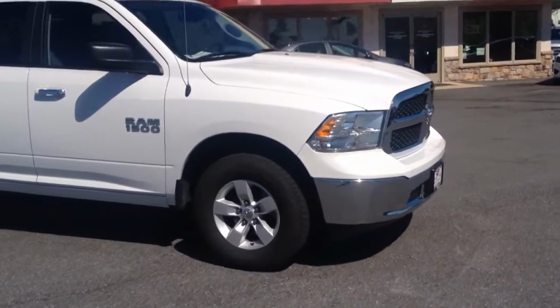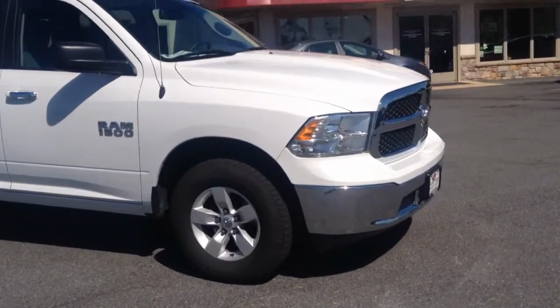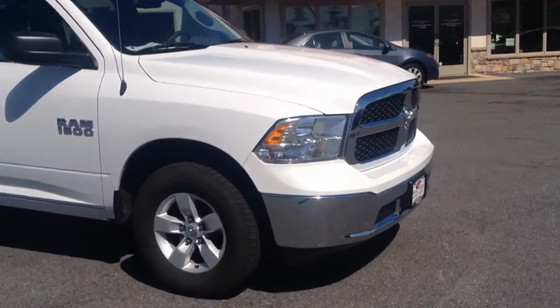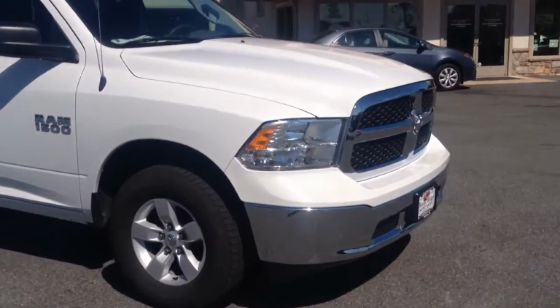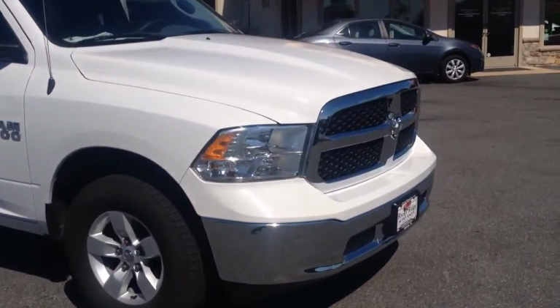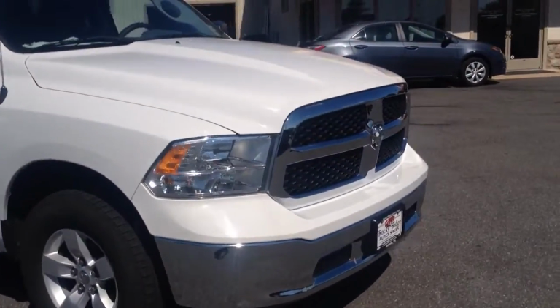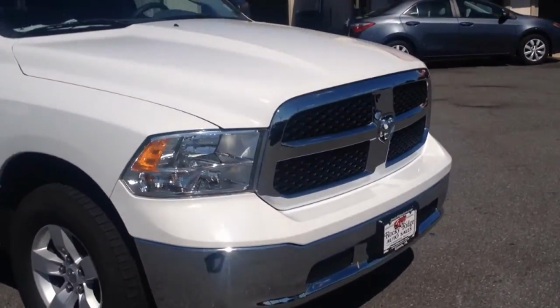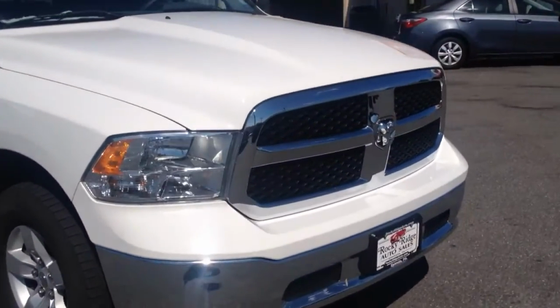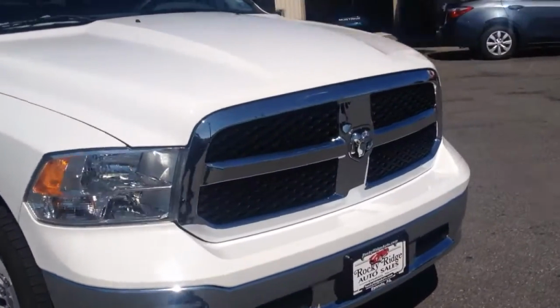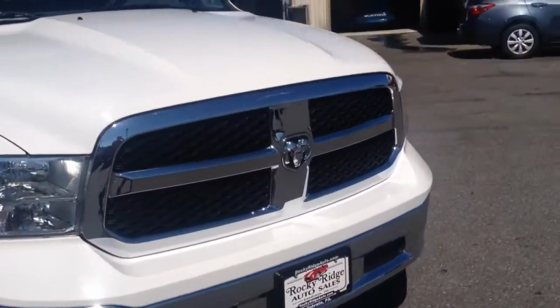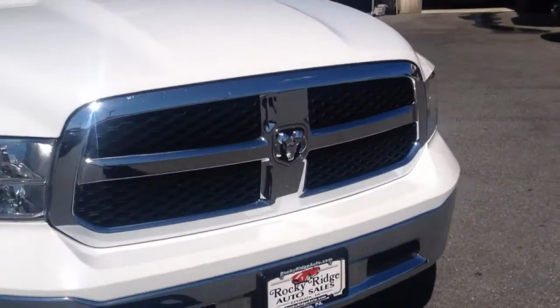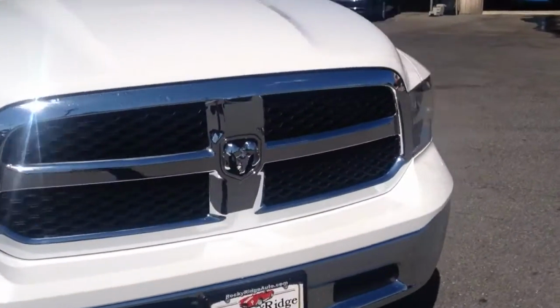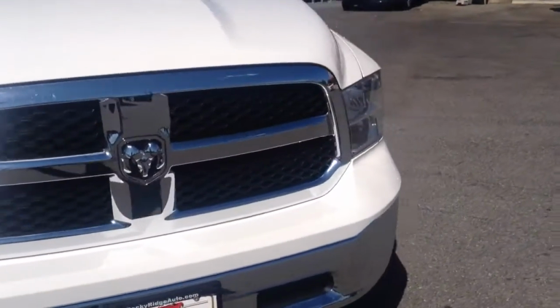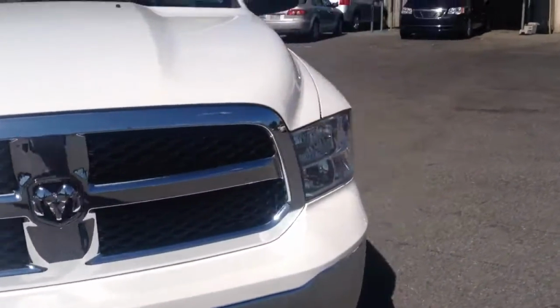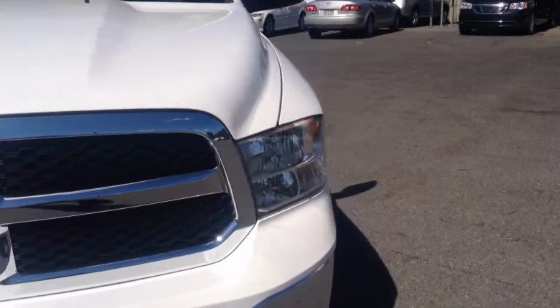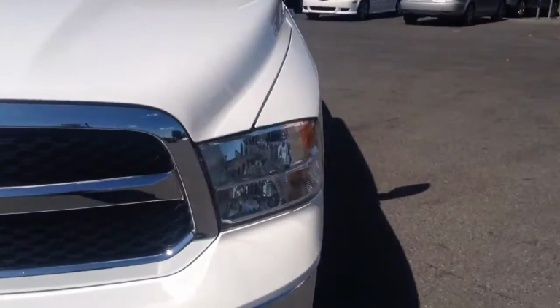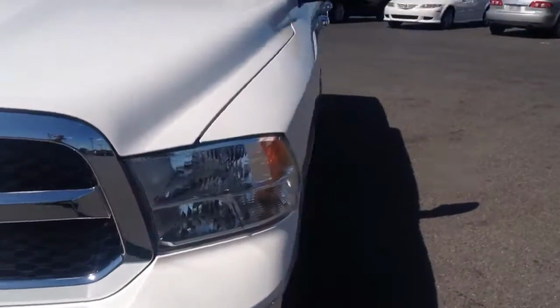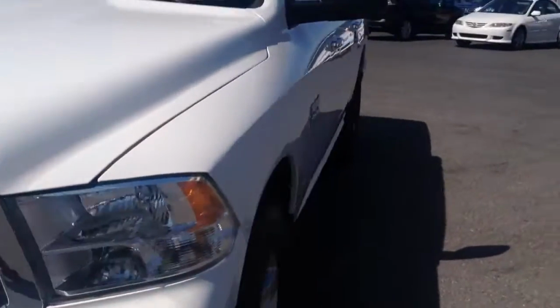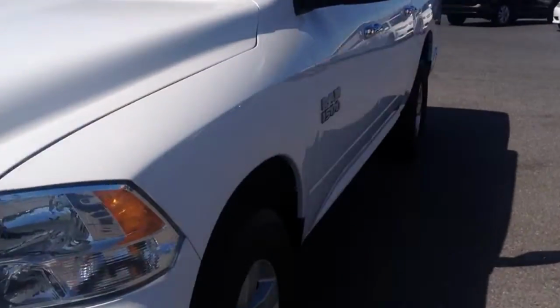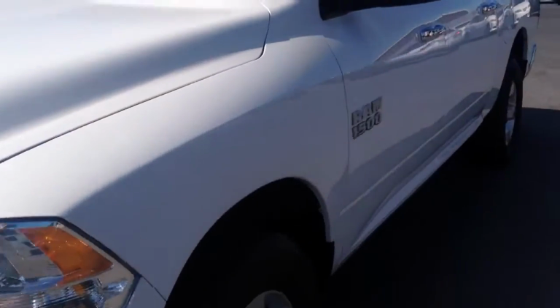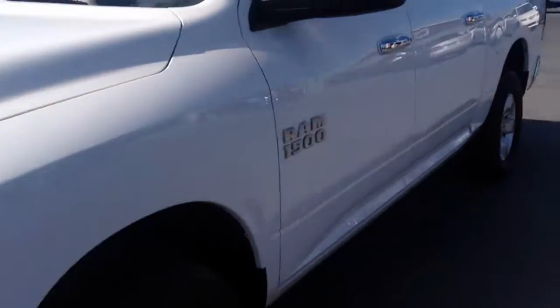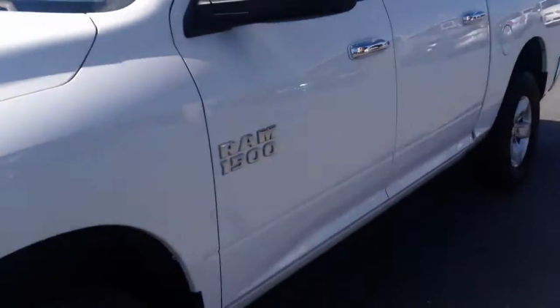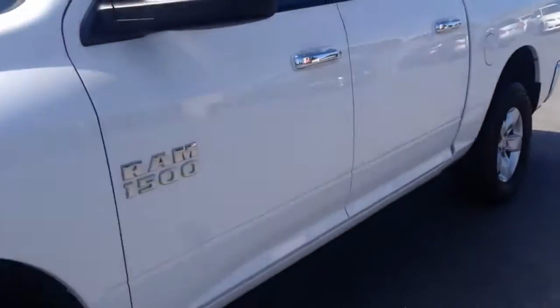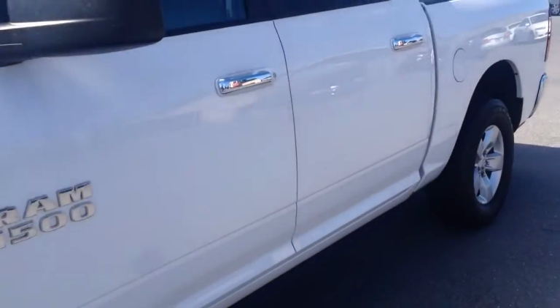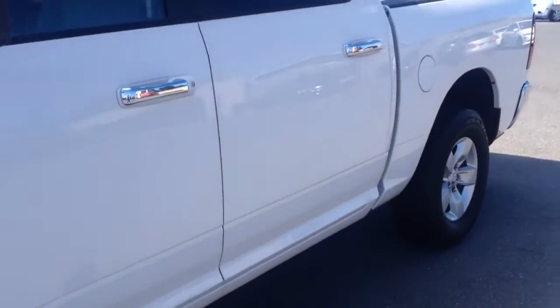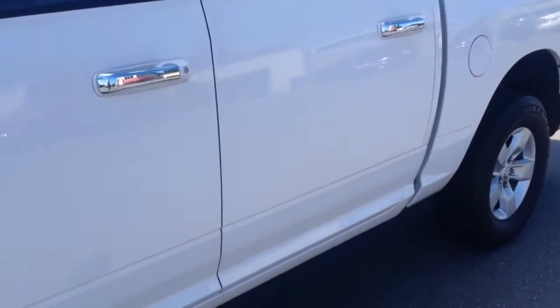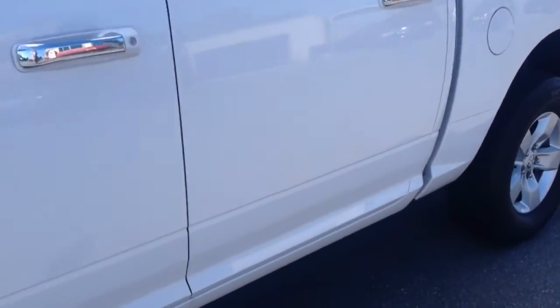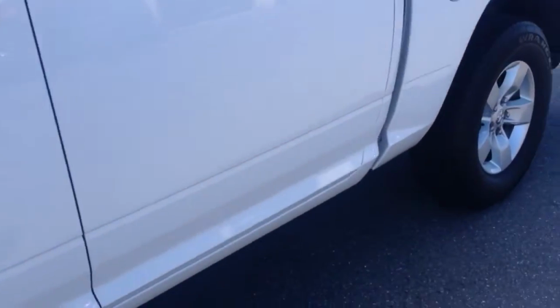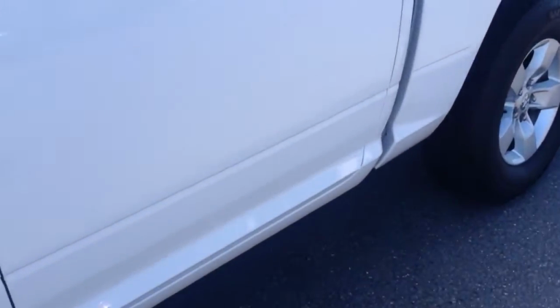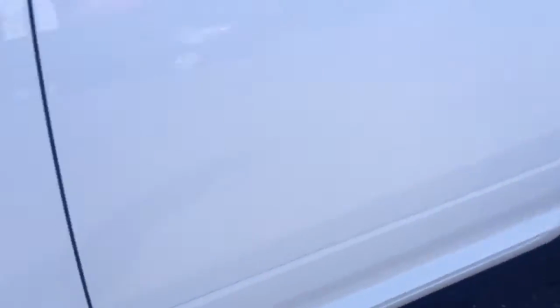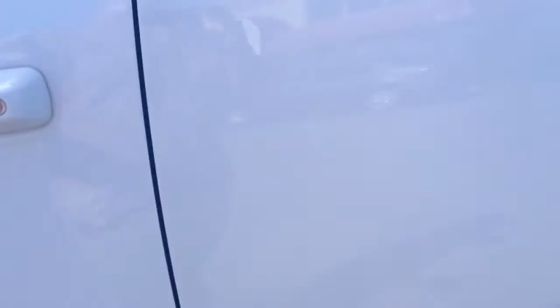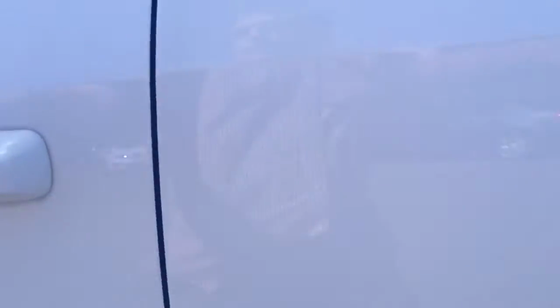Today I'm going to show you this 2013 Ram 1500 4x4 Crew Cab. It comes in white and has alloy wheels on it.